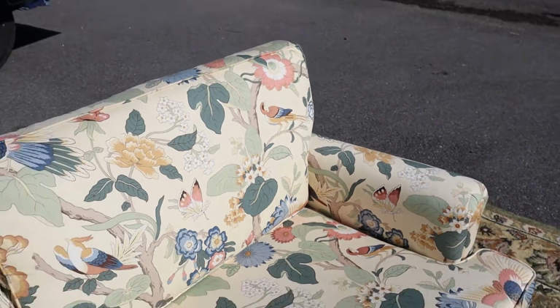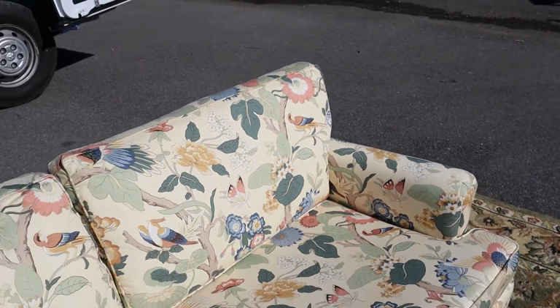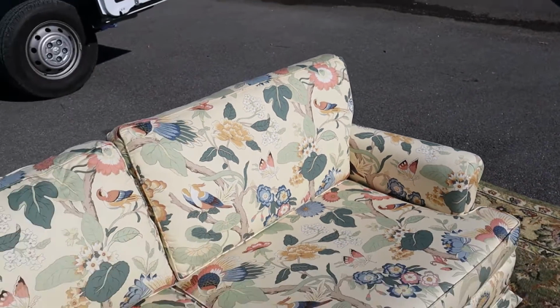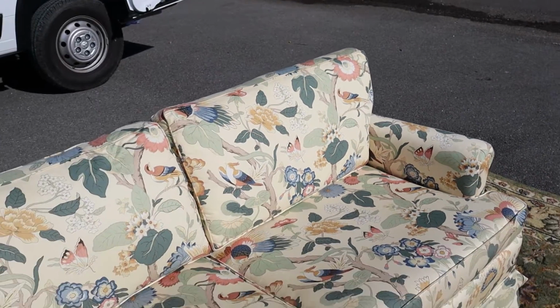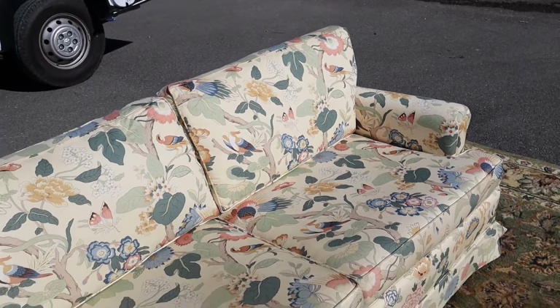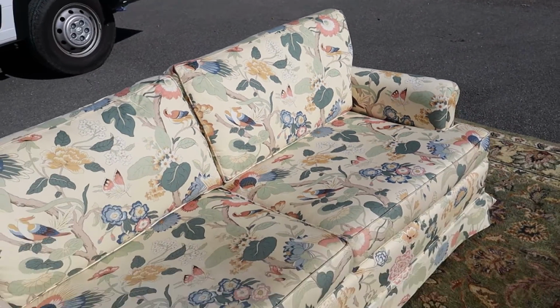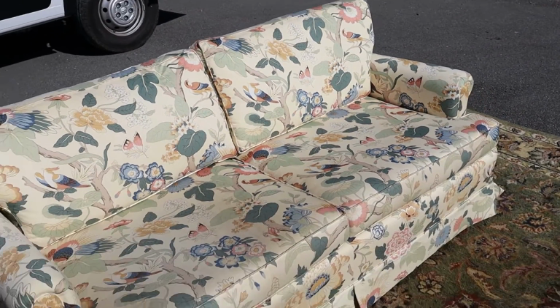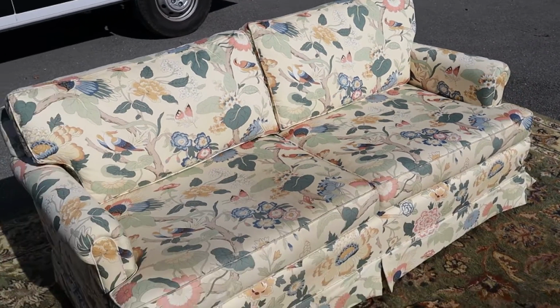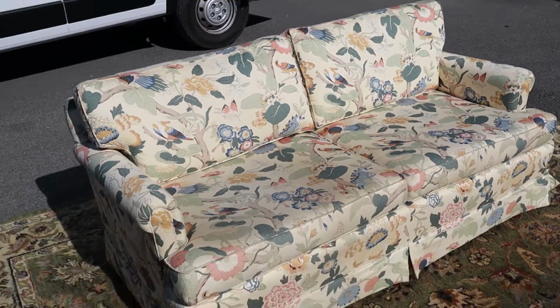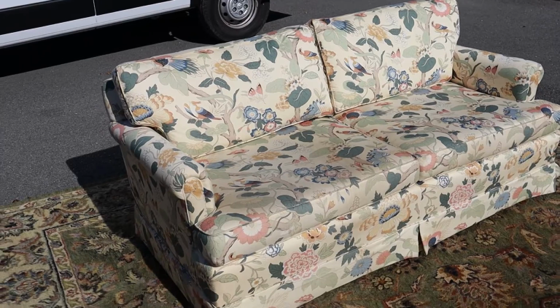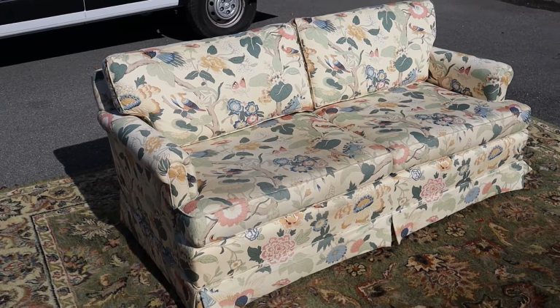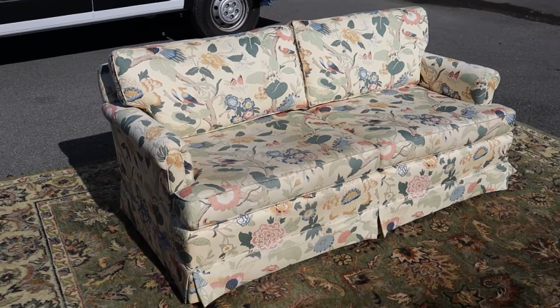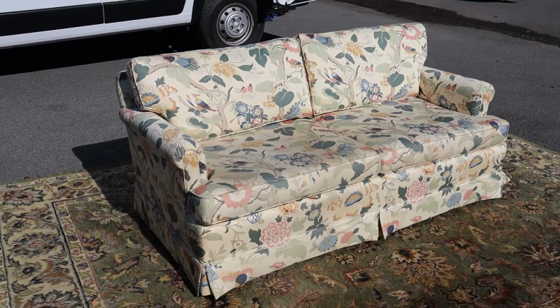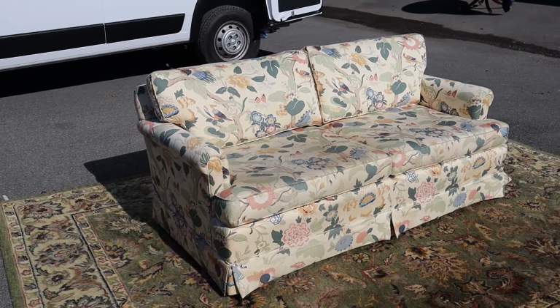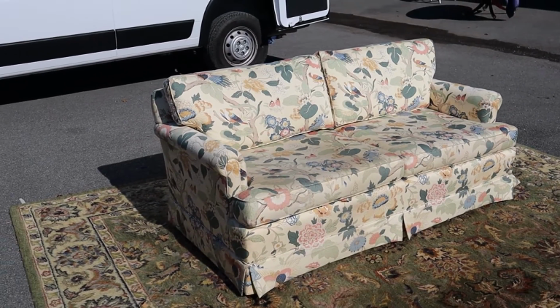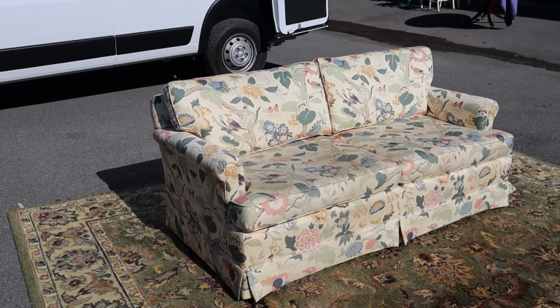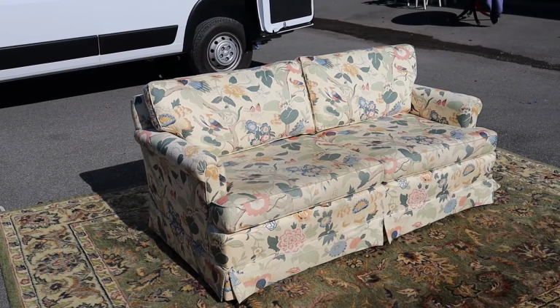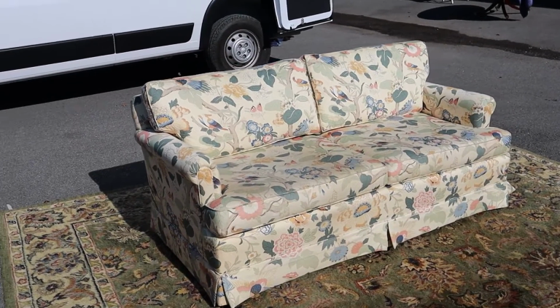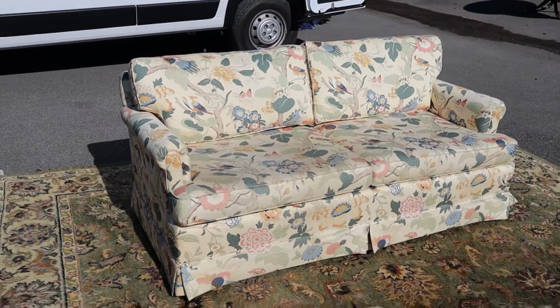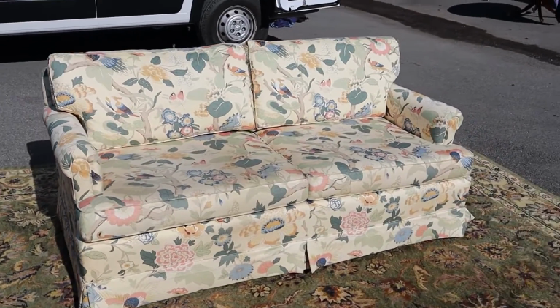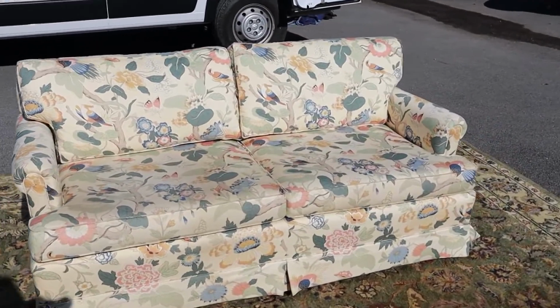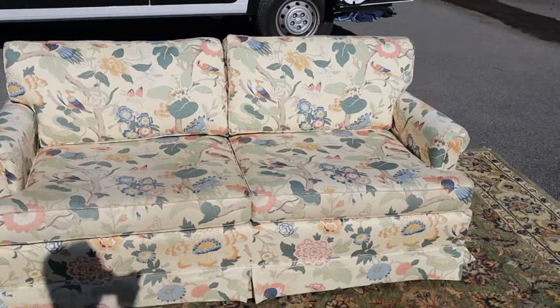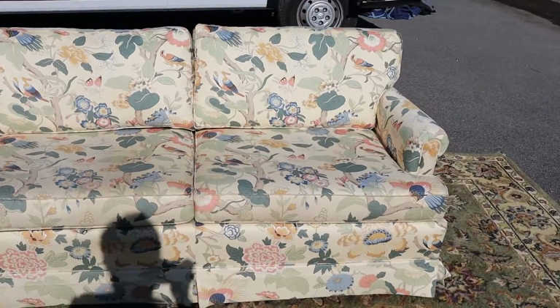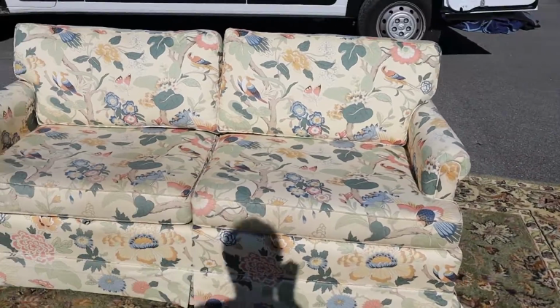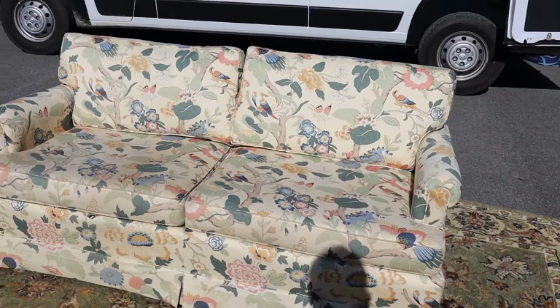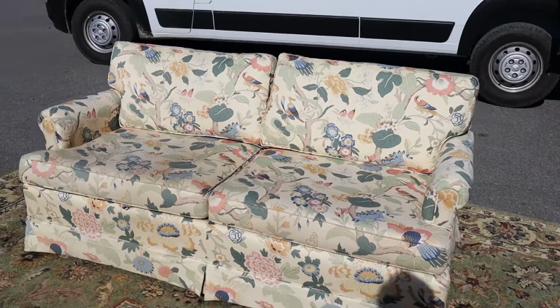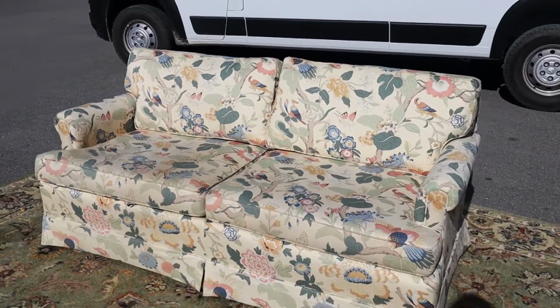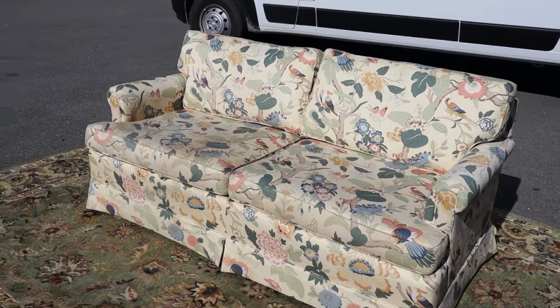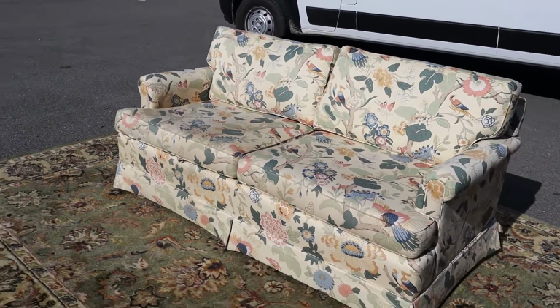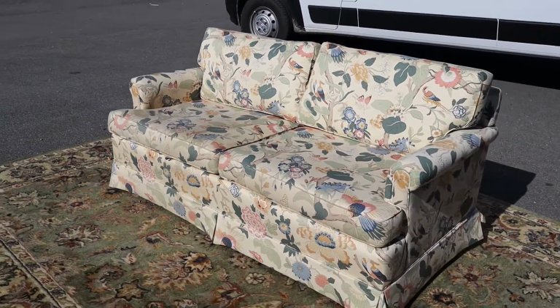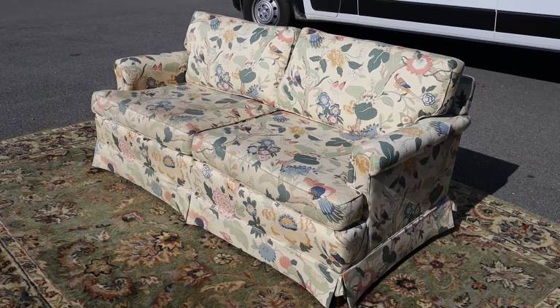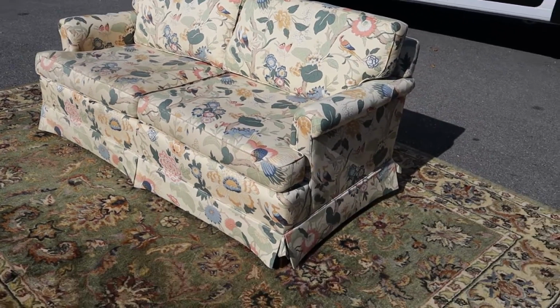But again, good quality couch, comfortable, sits firm. It's not soft. You won't have anything broken spring-wise poking you in the hiney. Just has a couple of little cosmetic flaws. That's all.